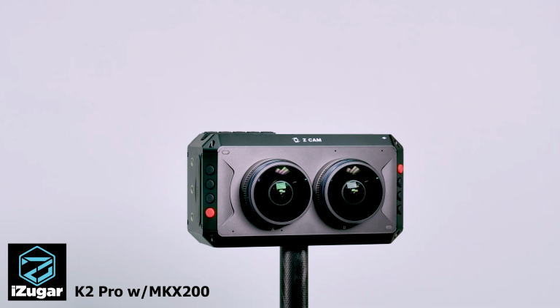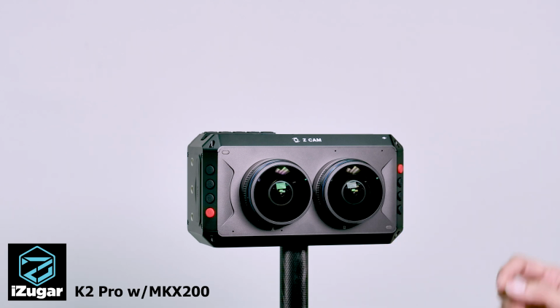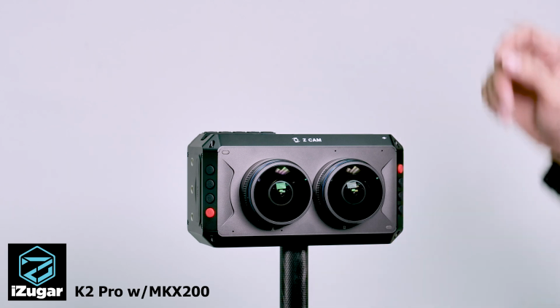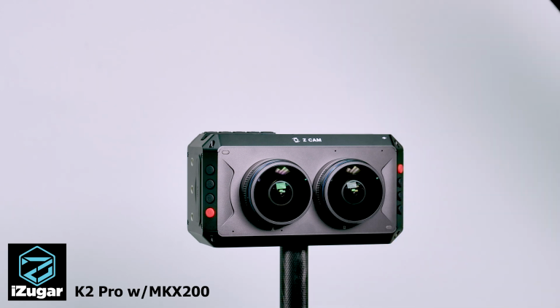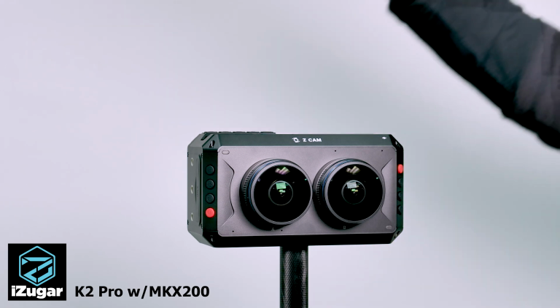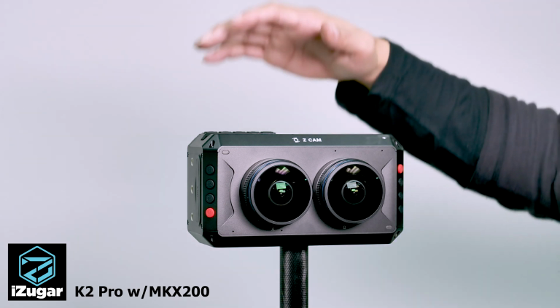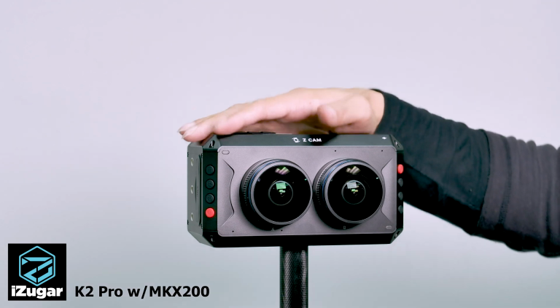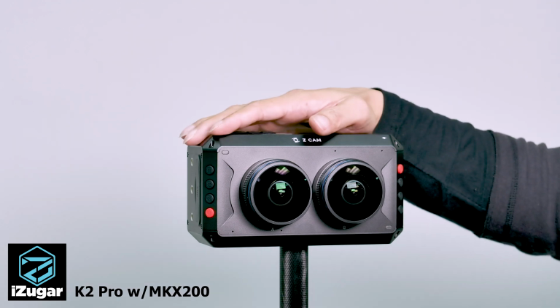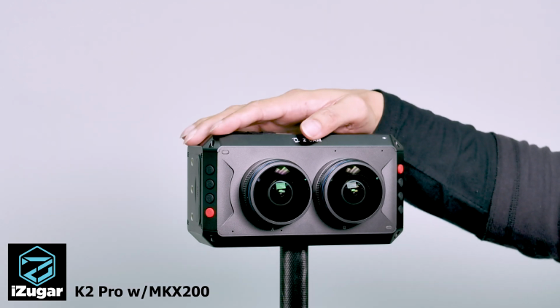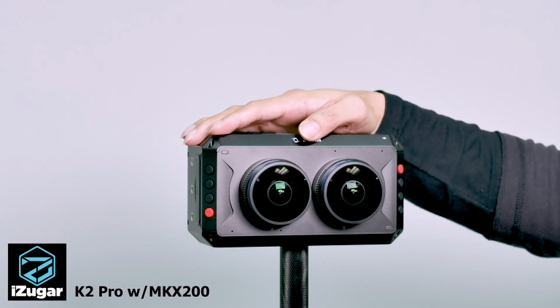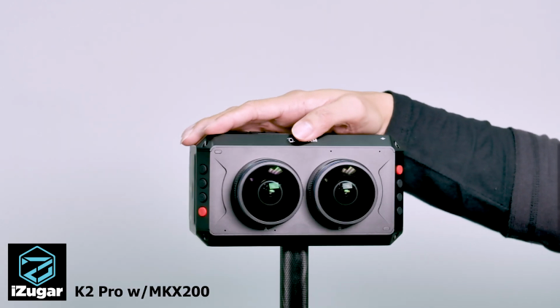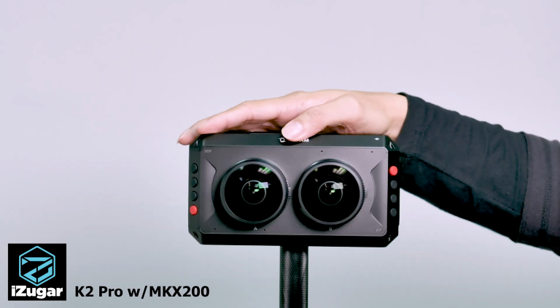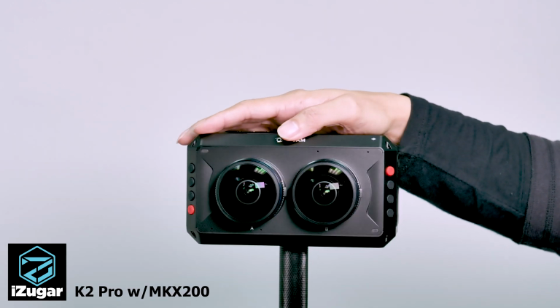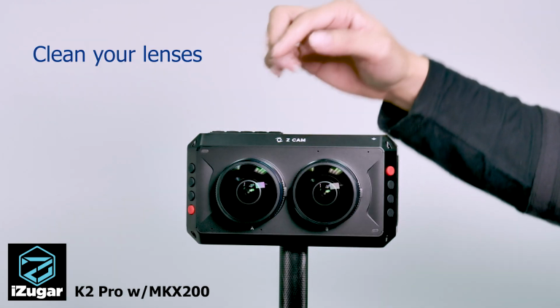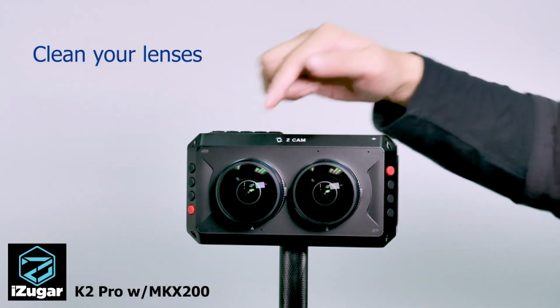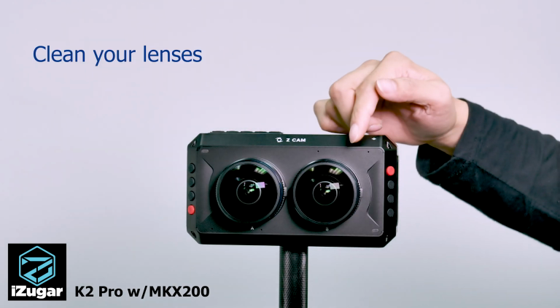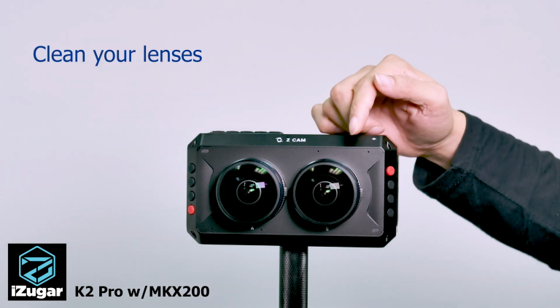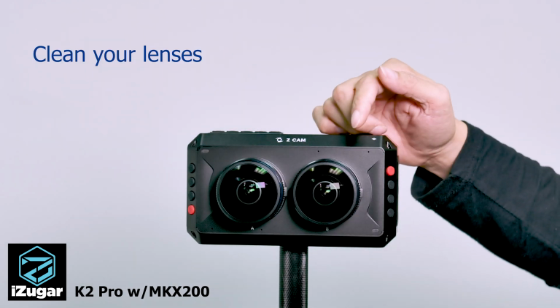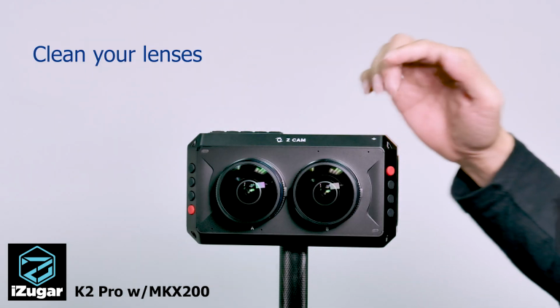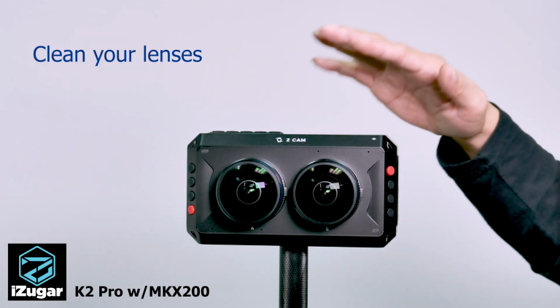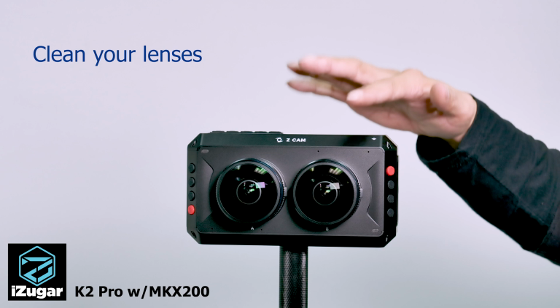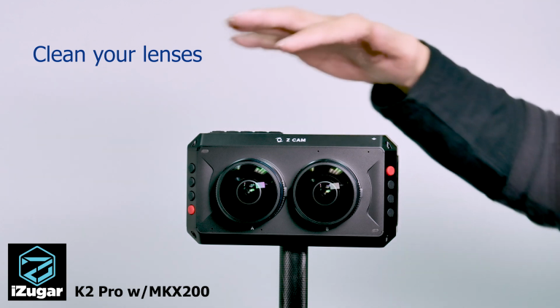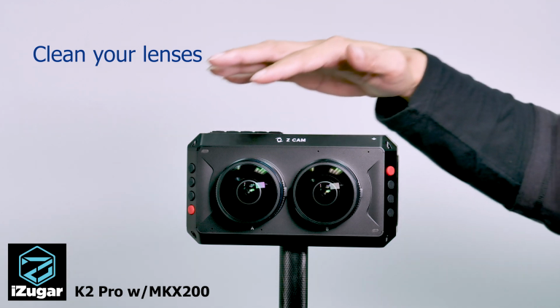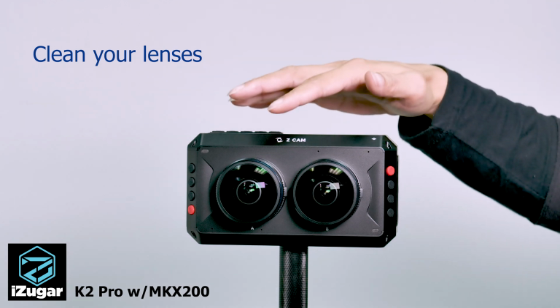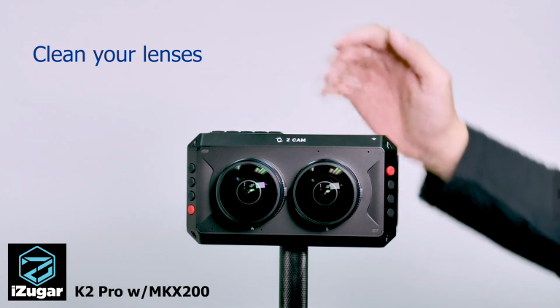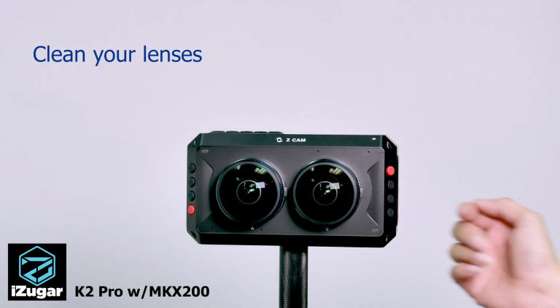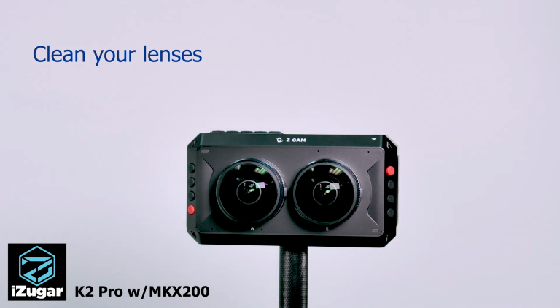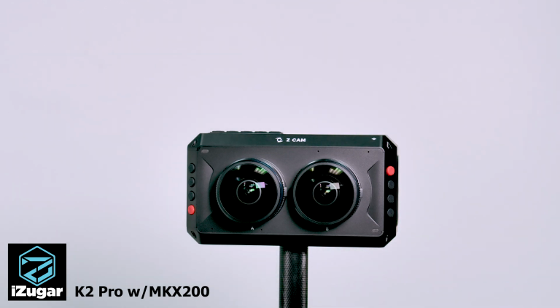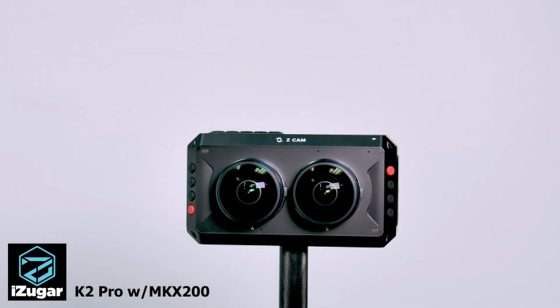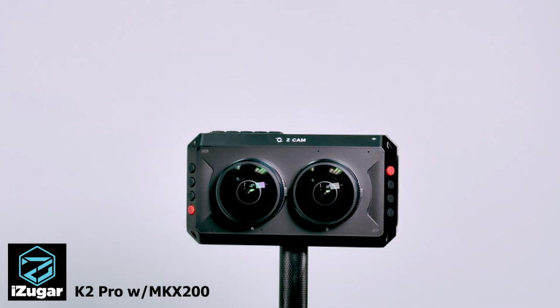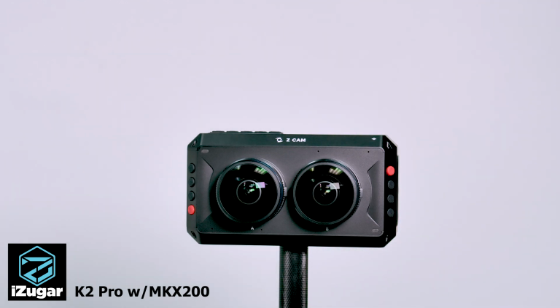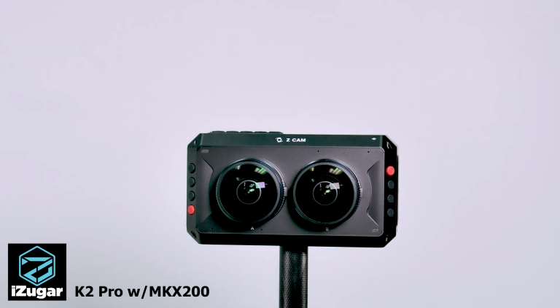The first thing after taking the camera out is cleaning up the lenses. Make sure there is not a single dust particle on the lens surface, otherwise it may have an impact on your footage.